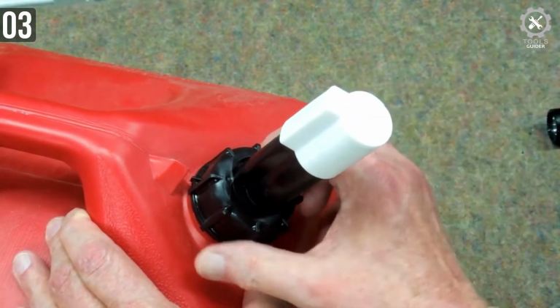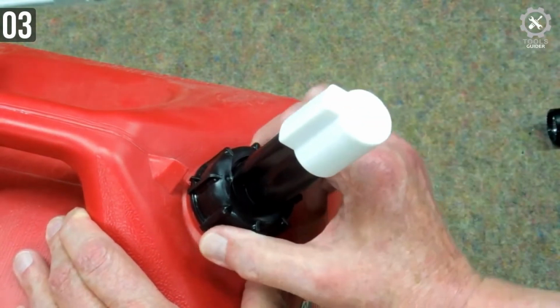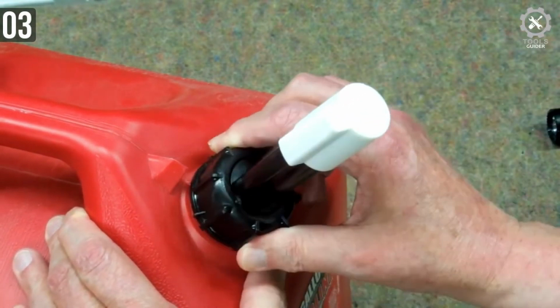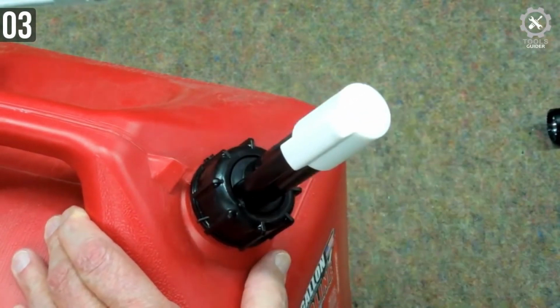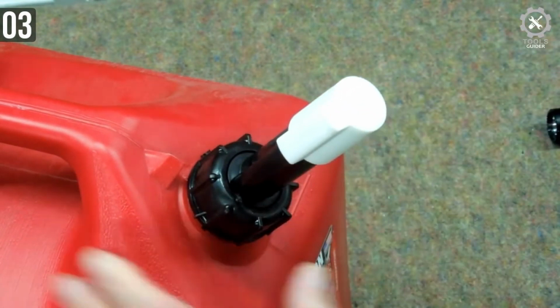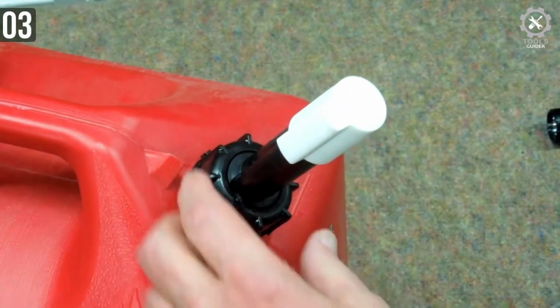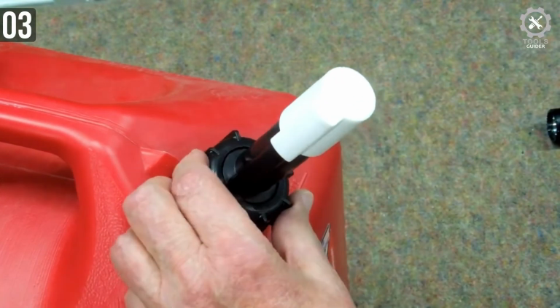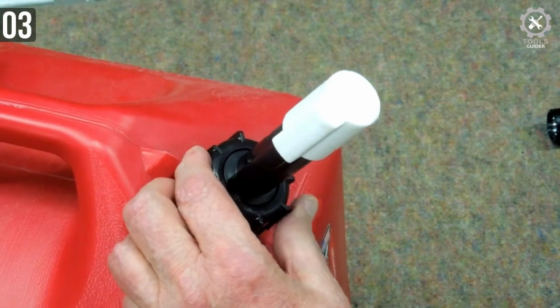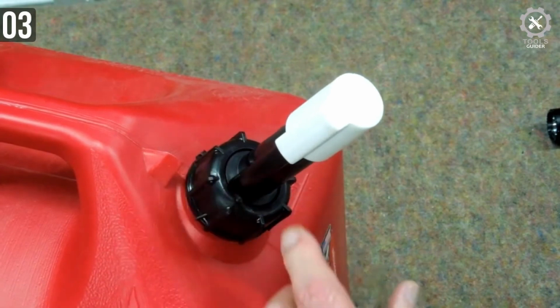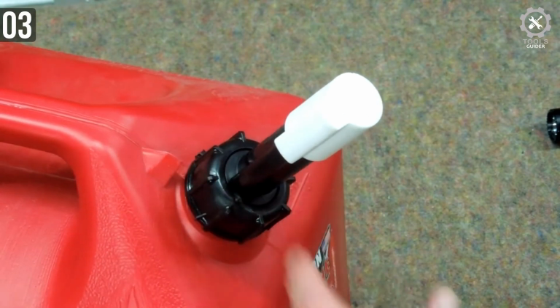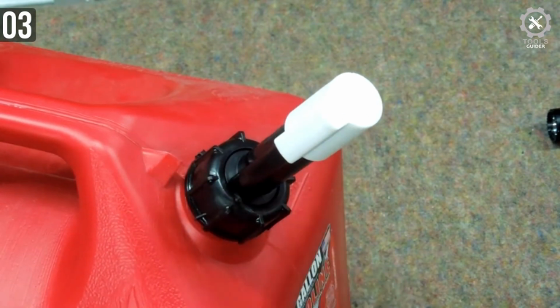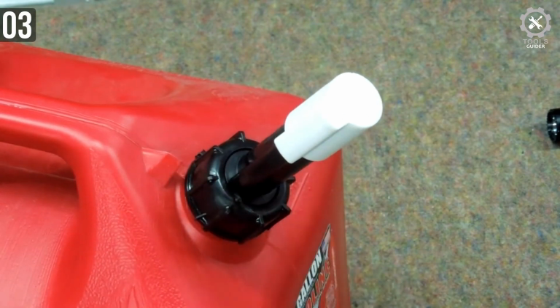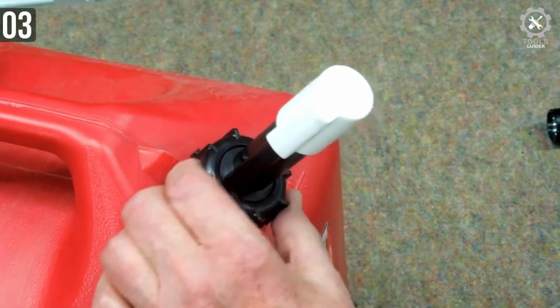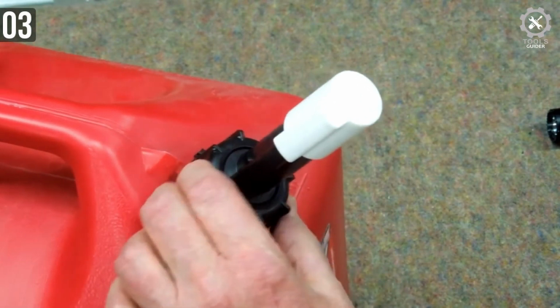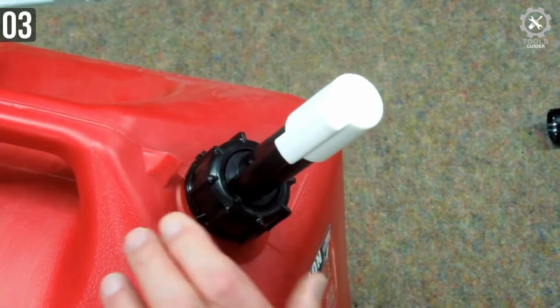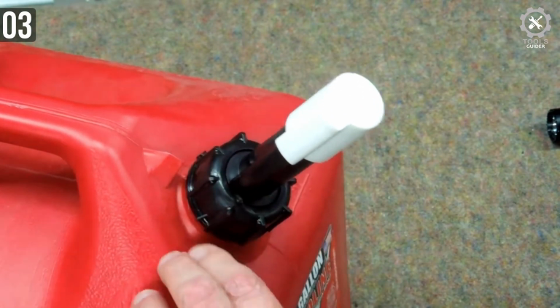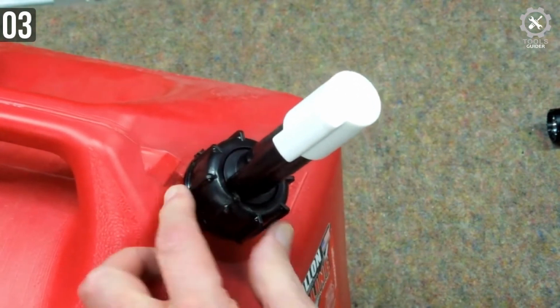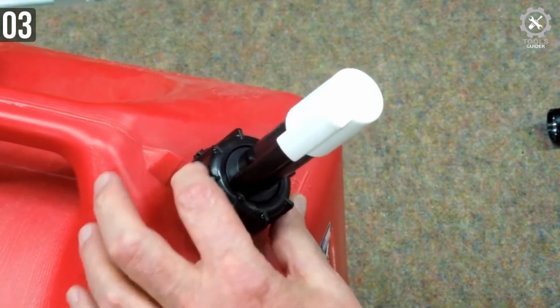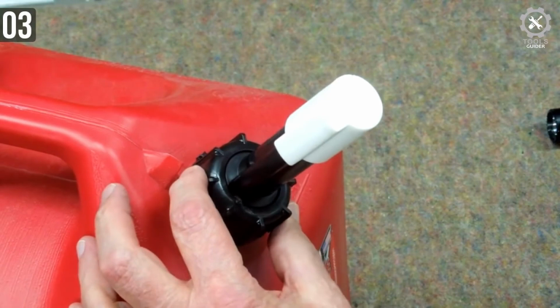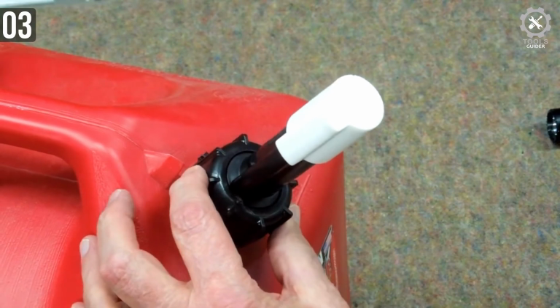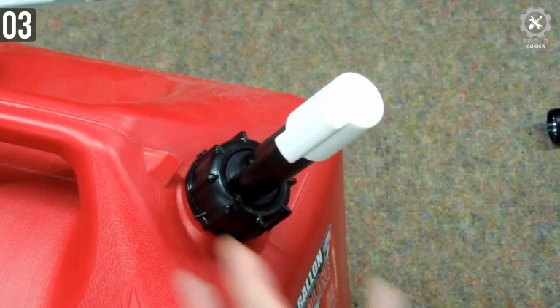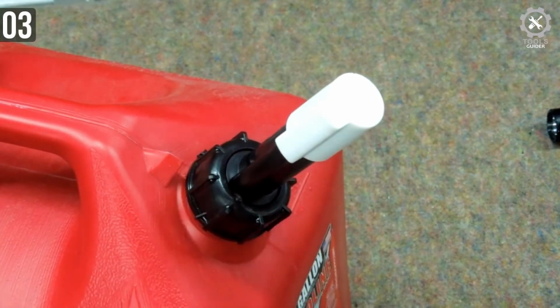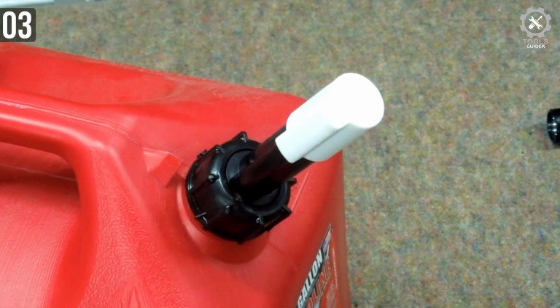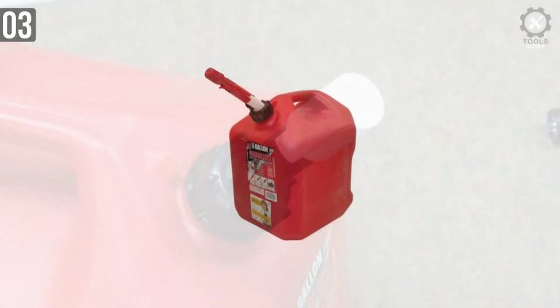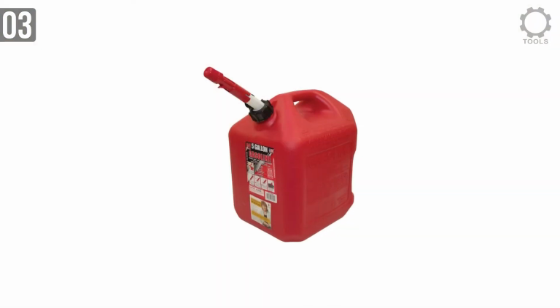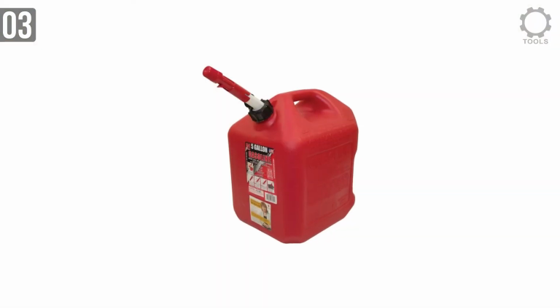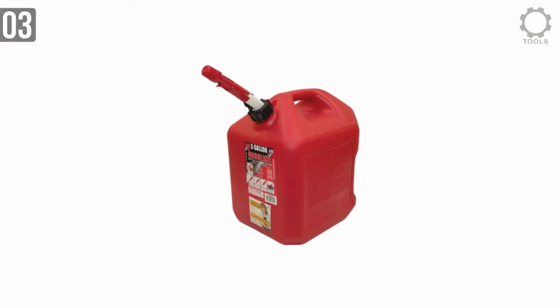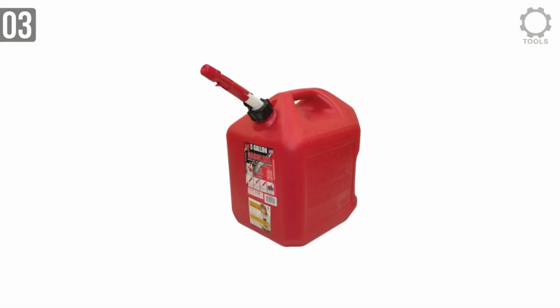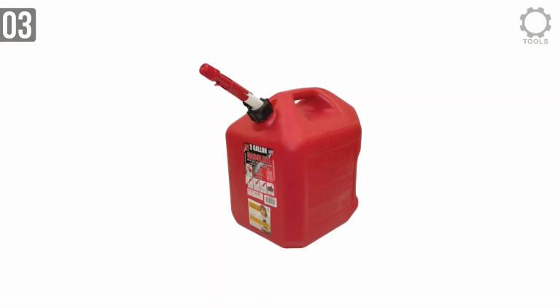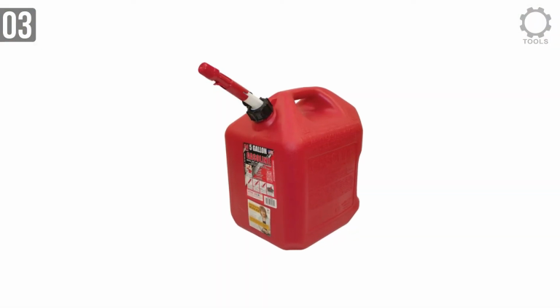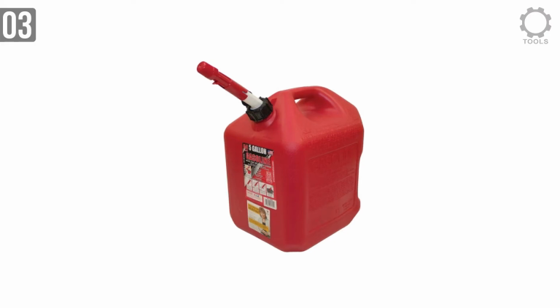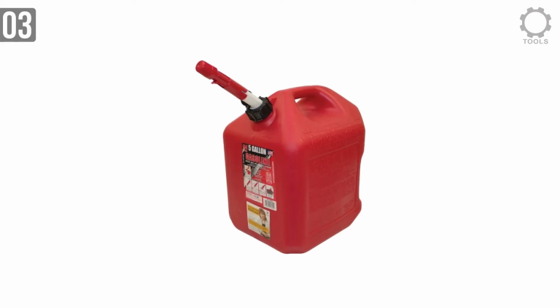It prevents the can from spilling fuel. It features an auto shut-off valve — it does exactly as it sounds, turning off the valve automatically. You don't need to worry about manually shutting it off once you are done fueling. A handy feature if you tend to forget about things.